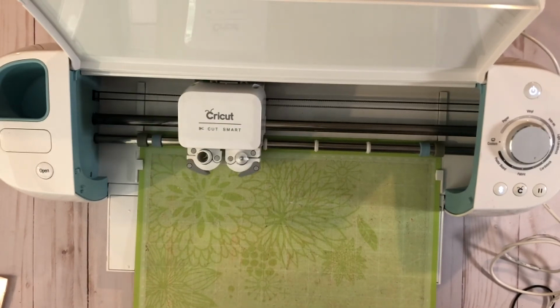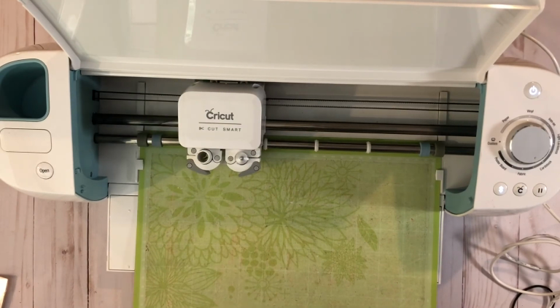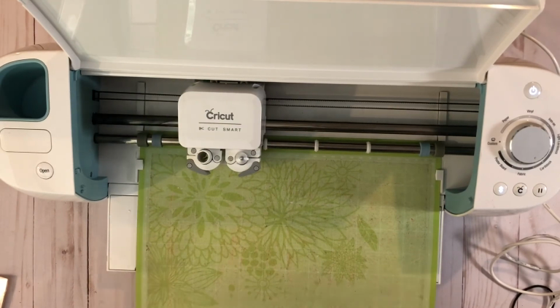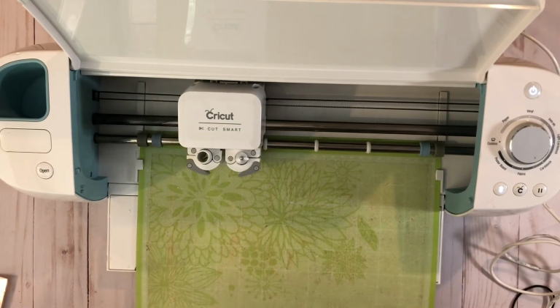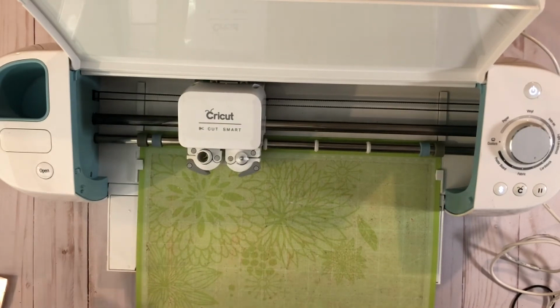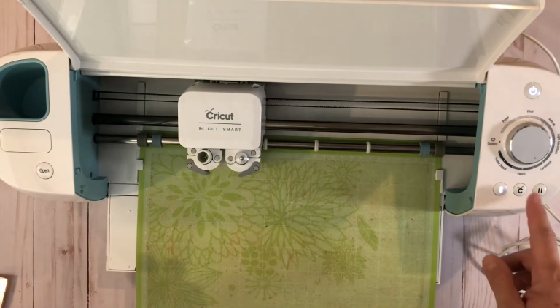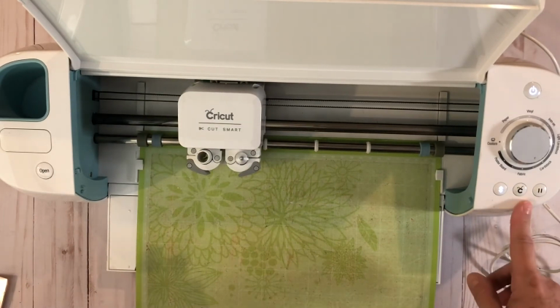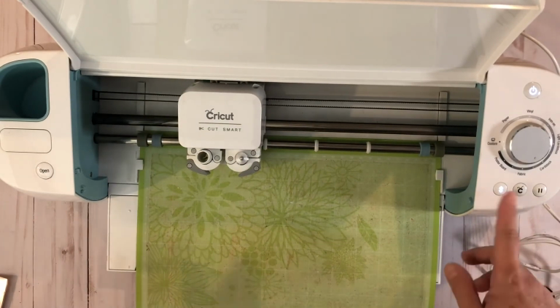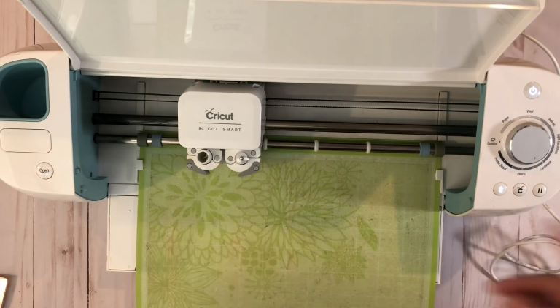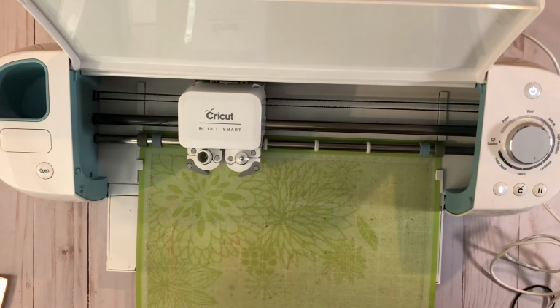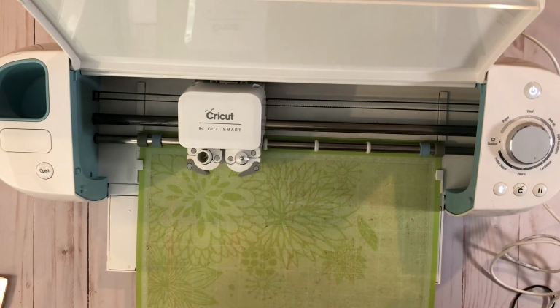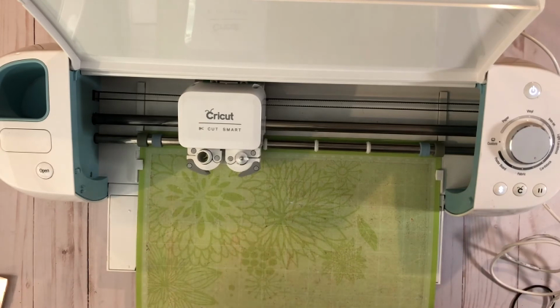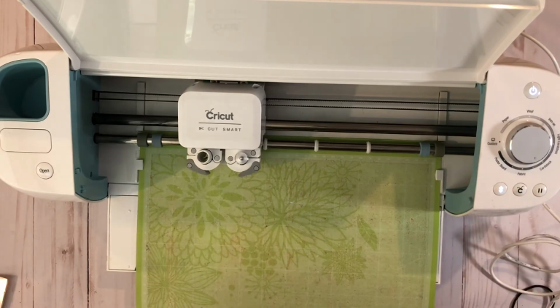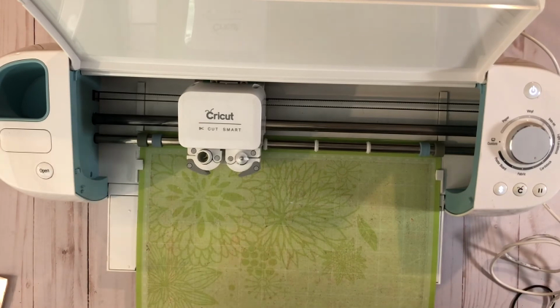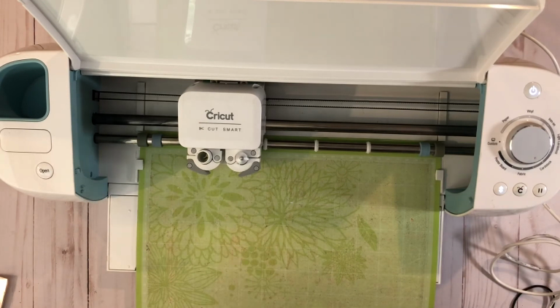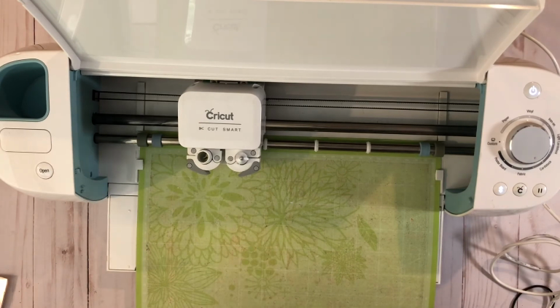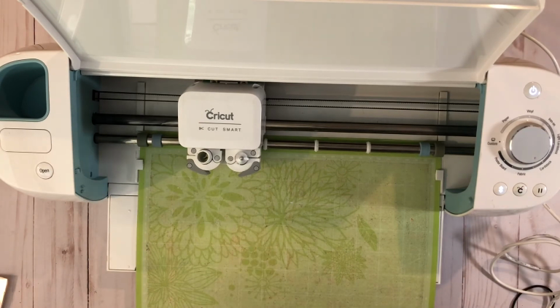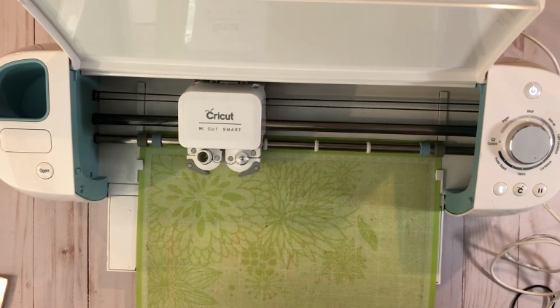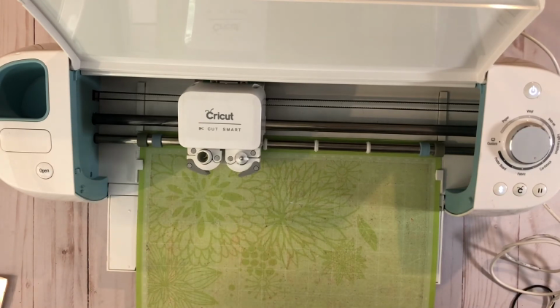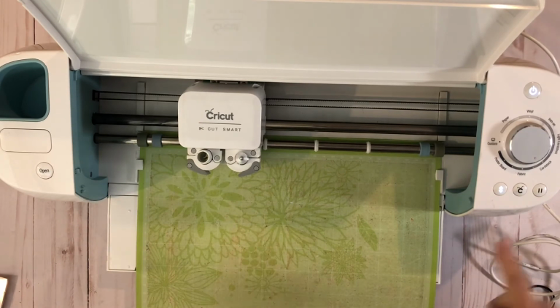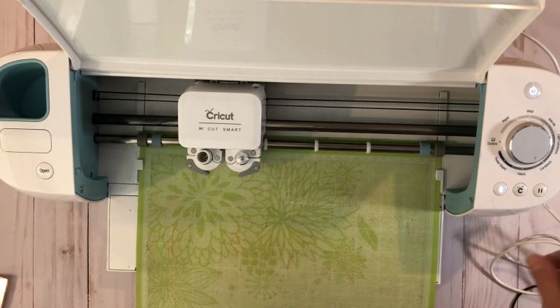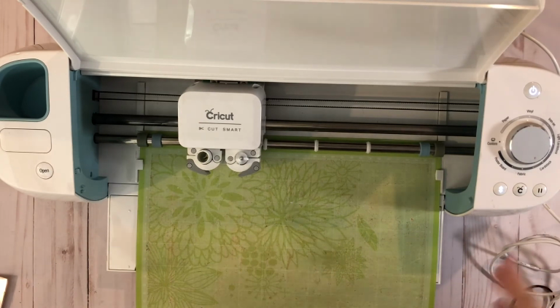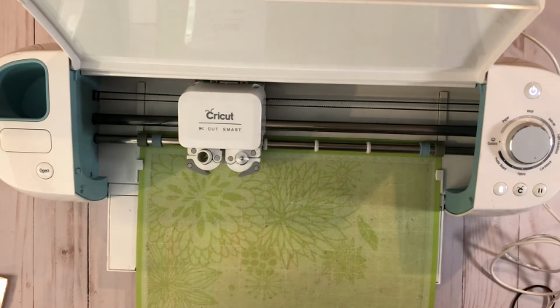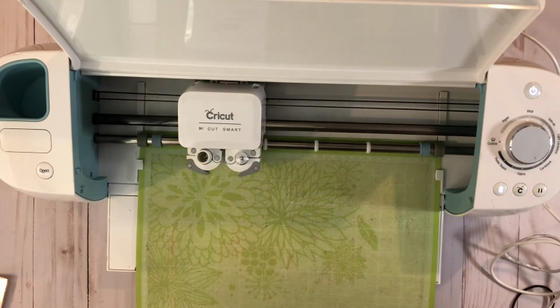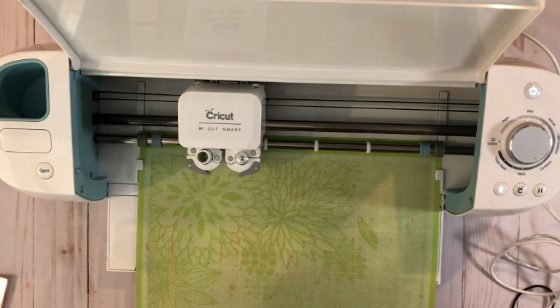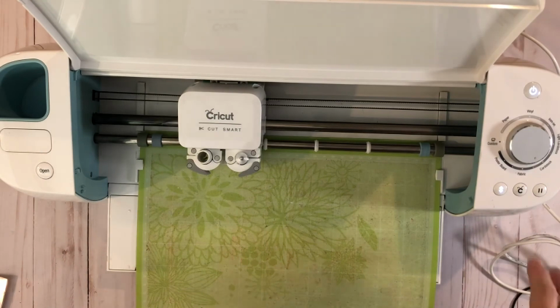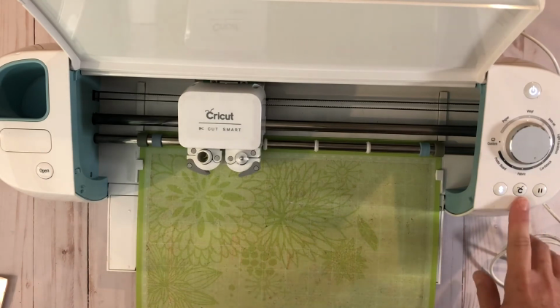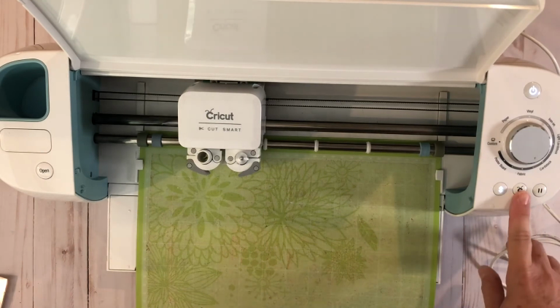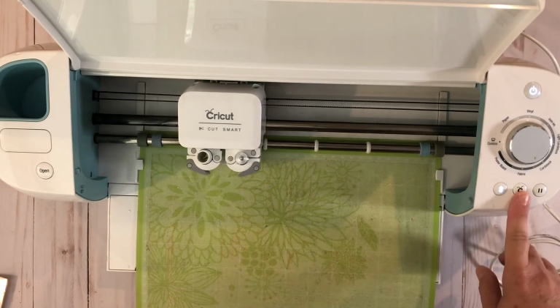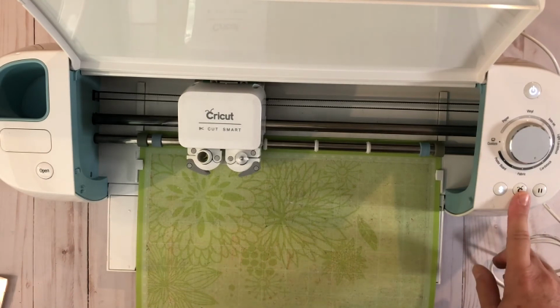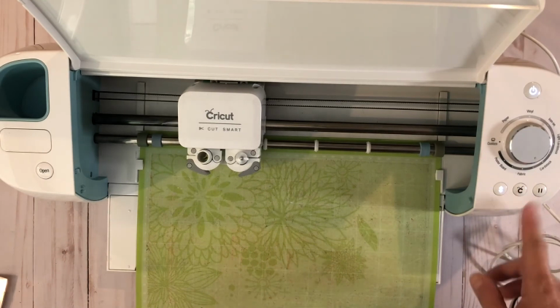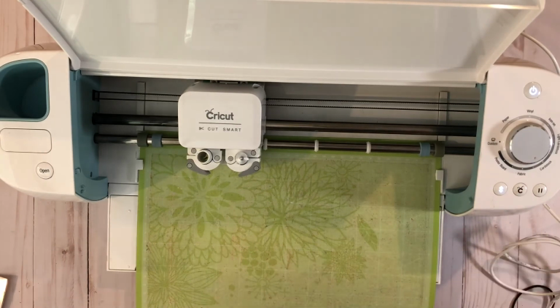And that's it. Then you would send it — when you do it through the computer through Cricut Design Space, you tell it what you're doing and then you press this button here. The Cricut would start to blink and then you'd go.